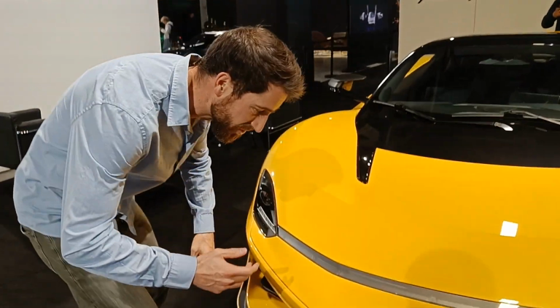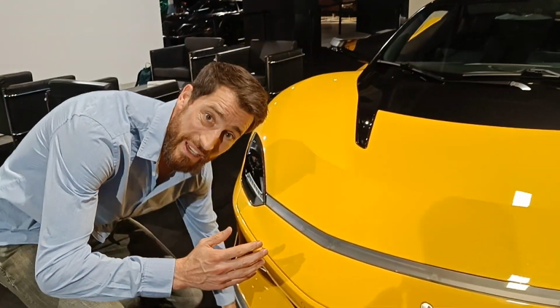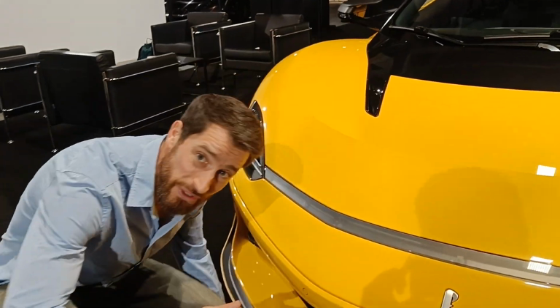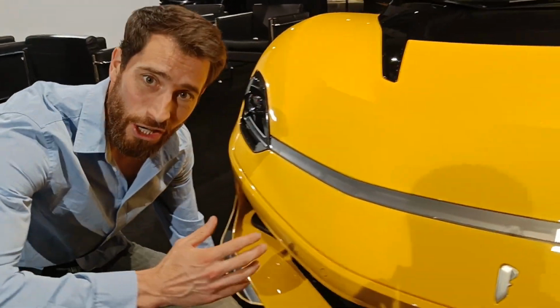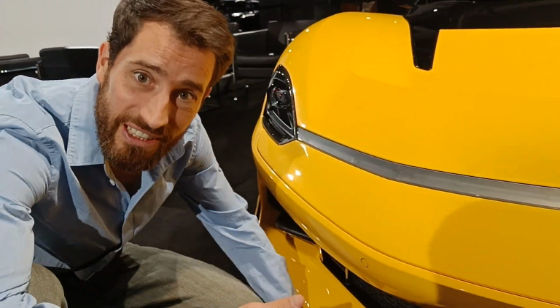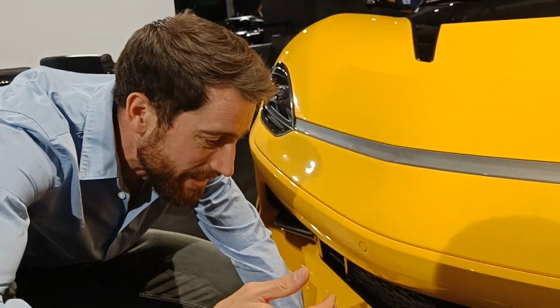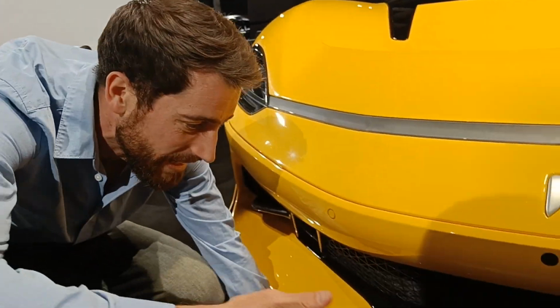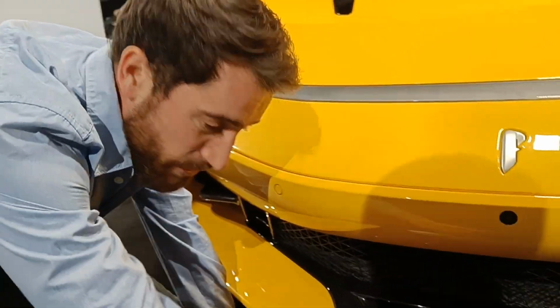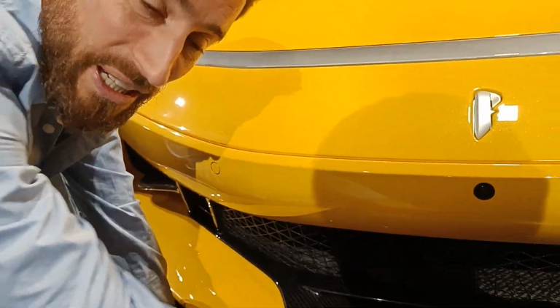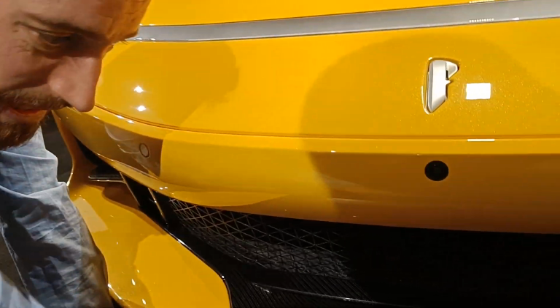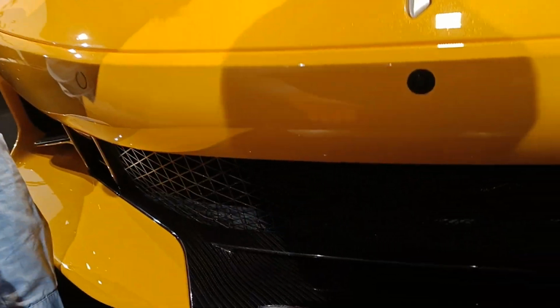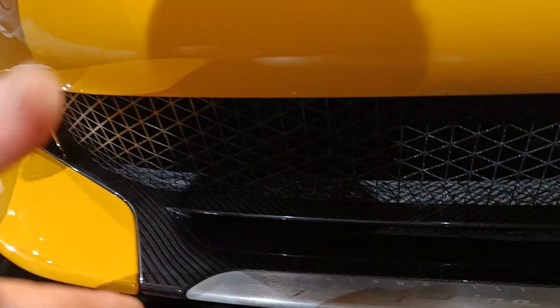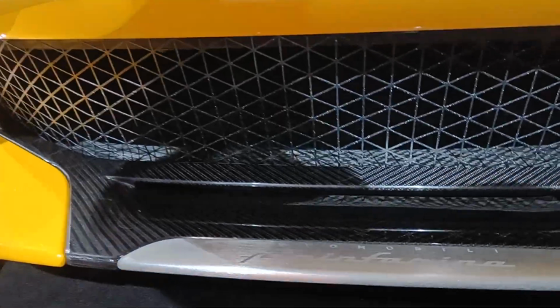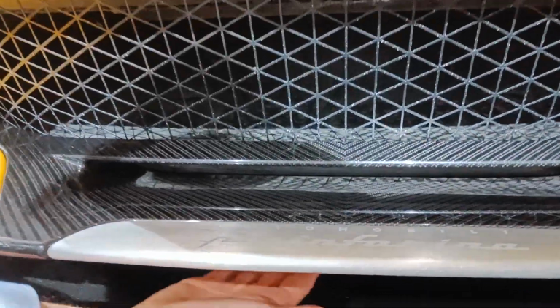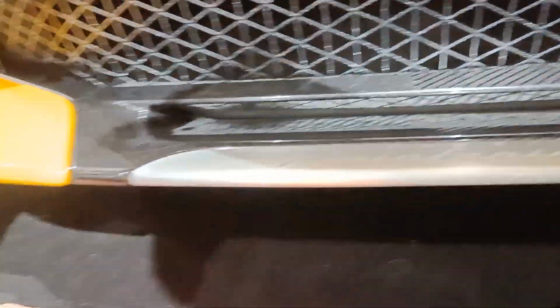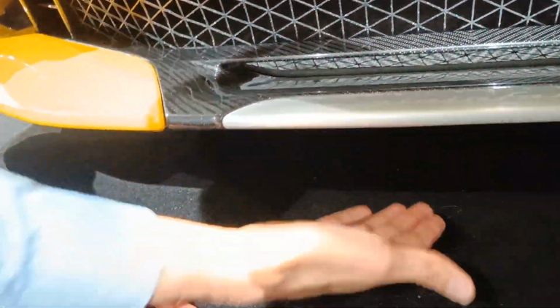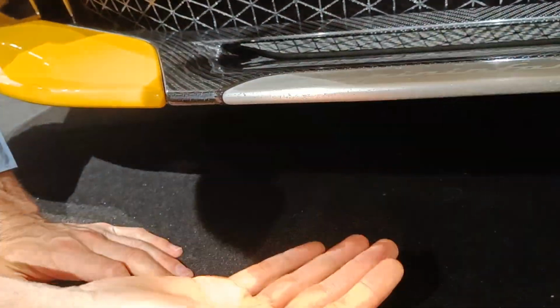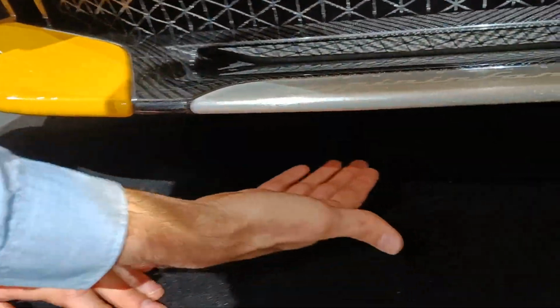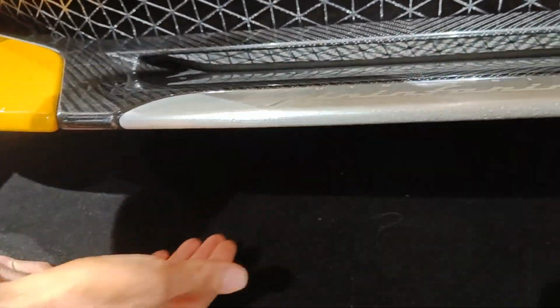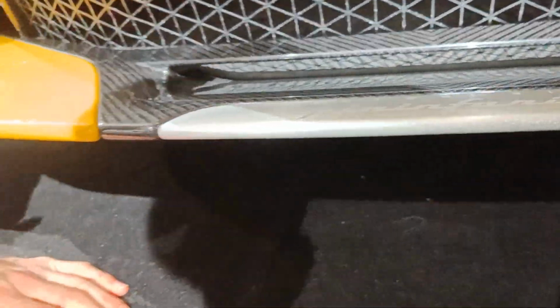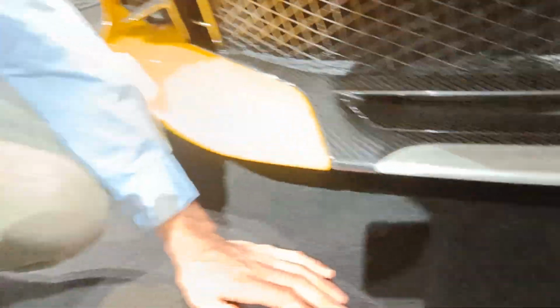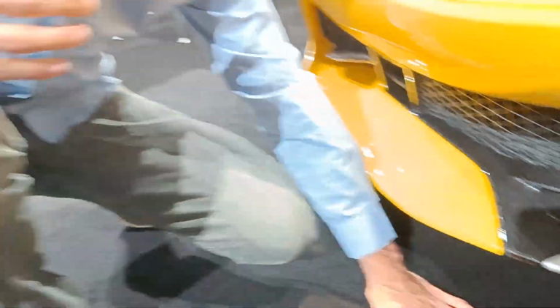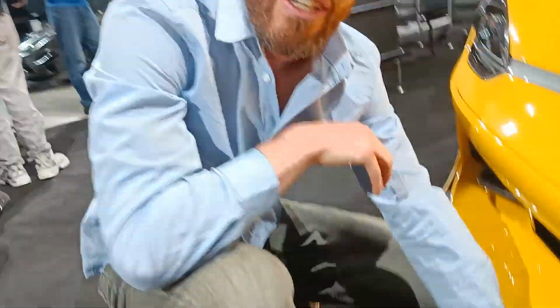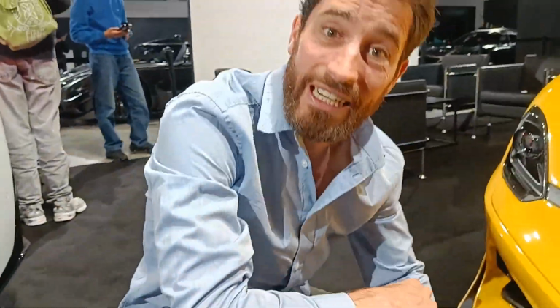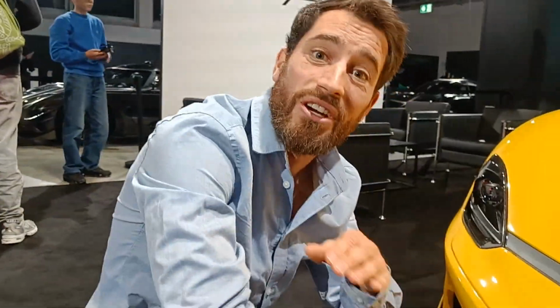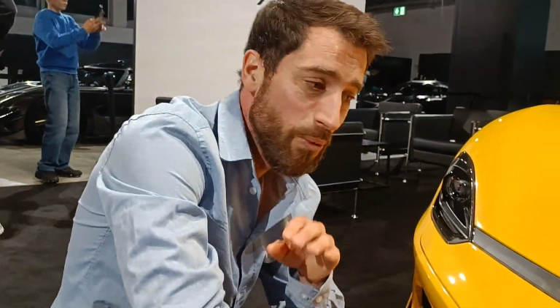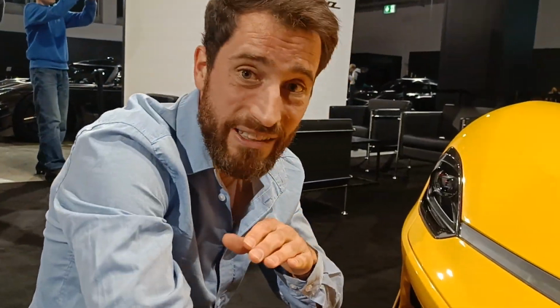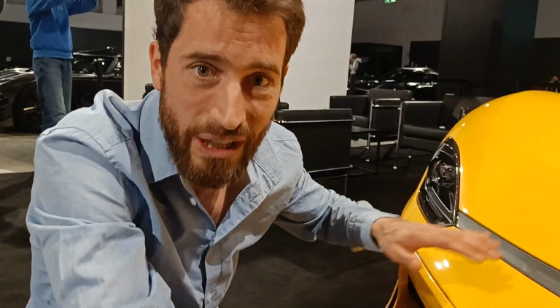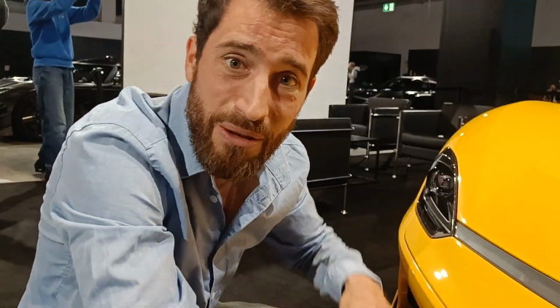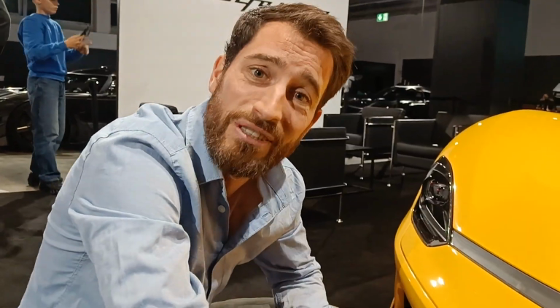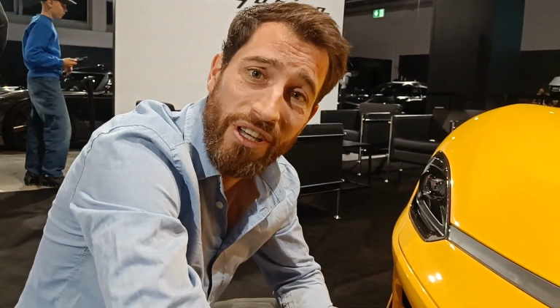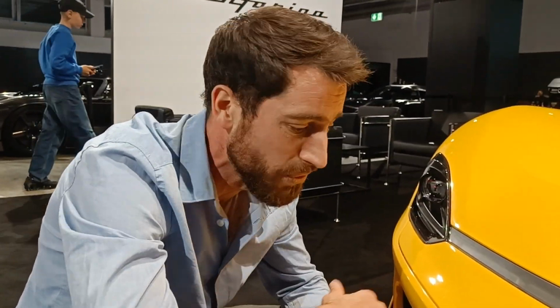At the front of the car we have a nice front splitter which guides the air underneath the car all the way to the flat underfloor. Because this is an electric car, there are no drivetrain components blocking the airflow.